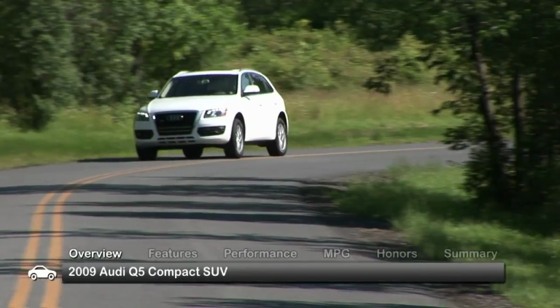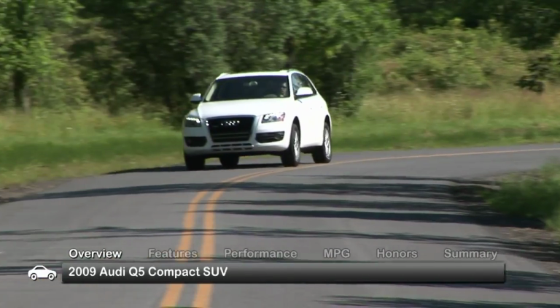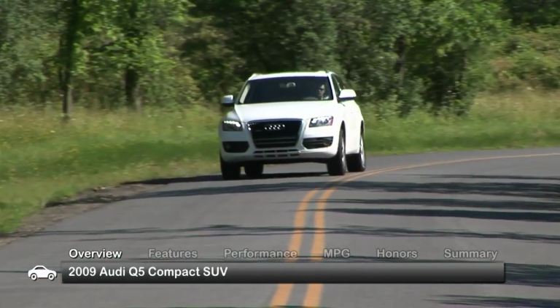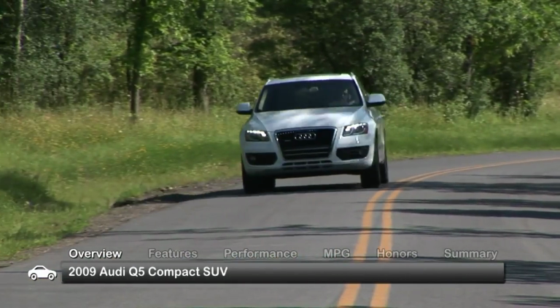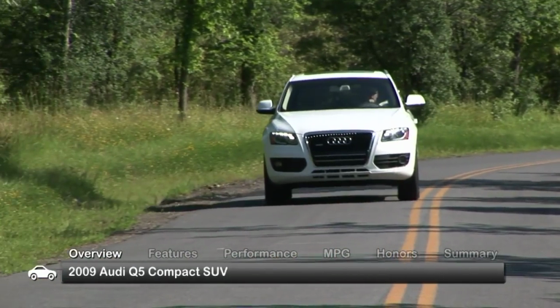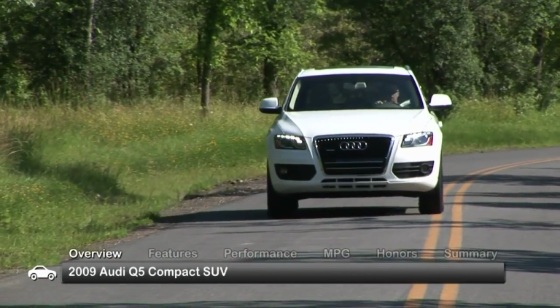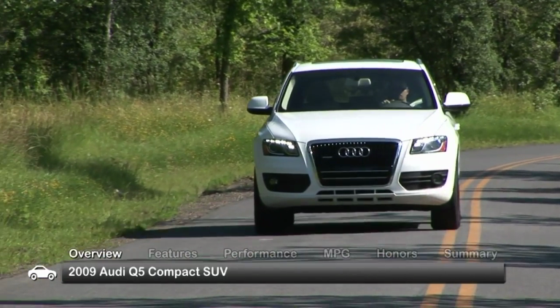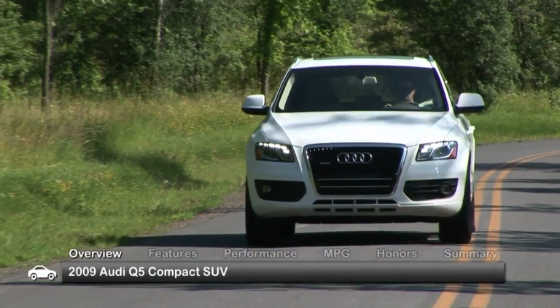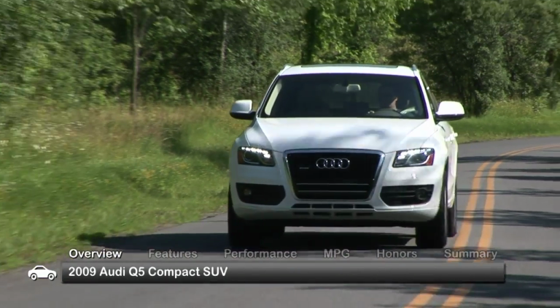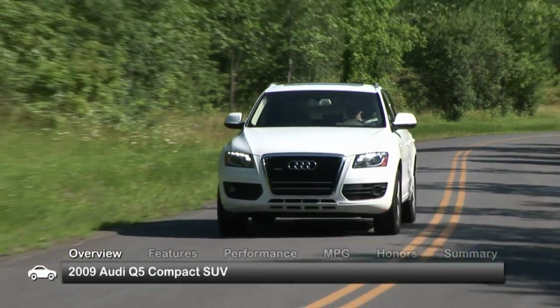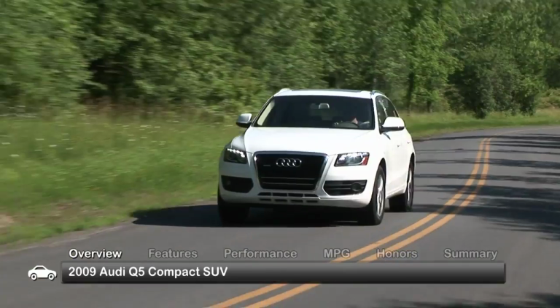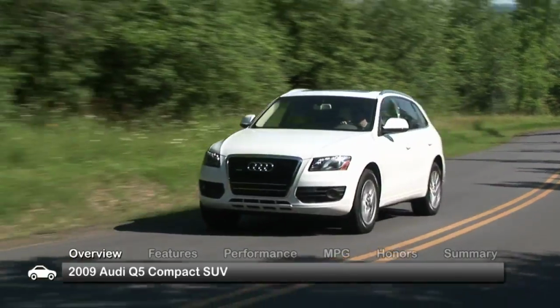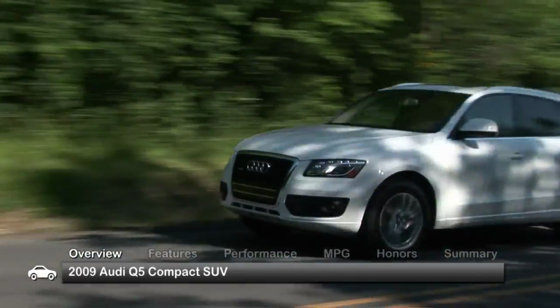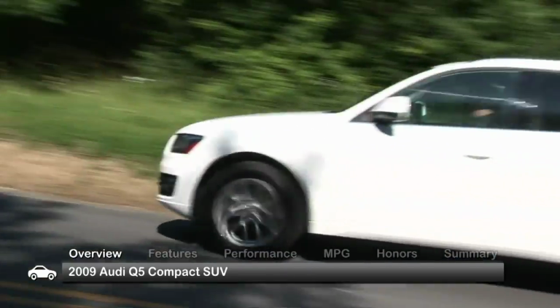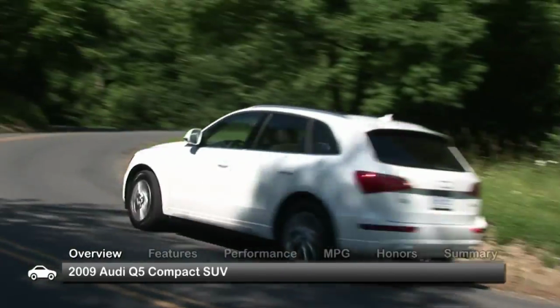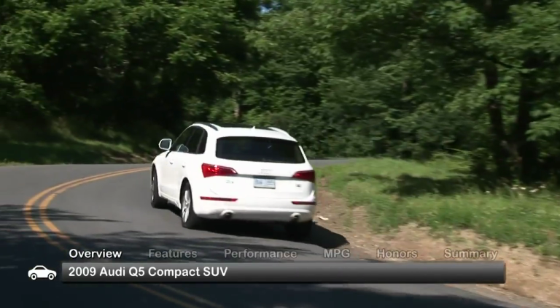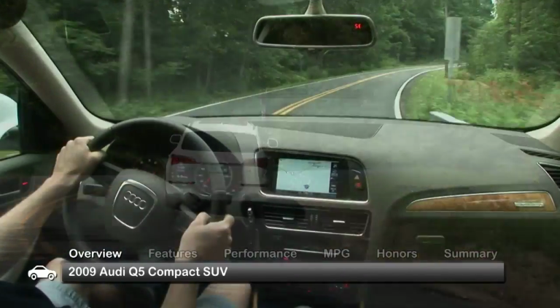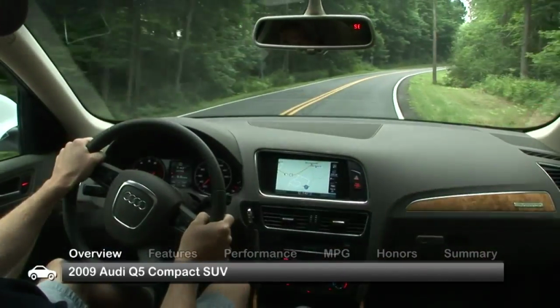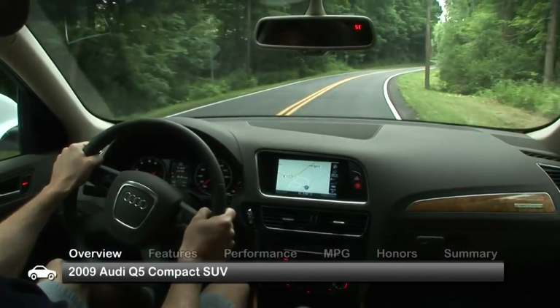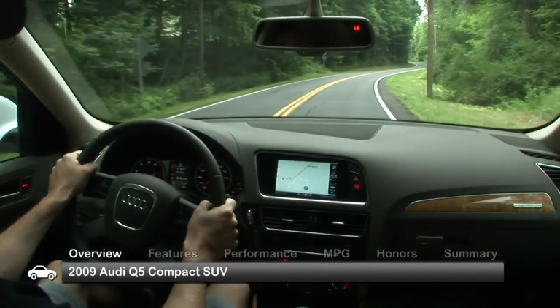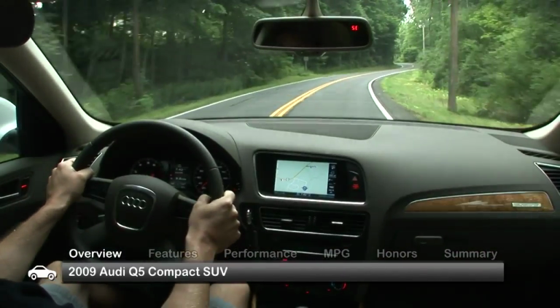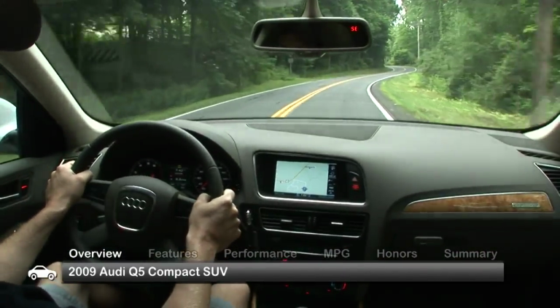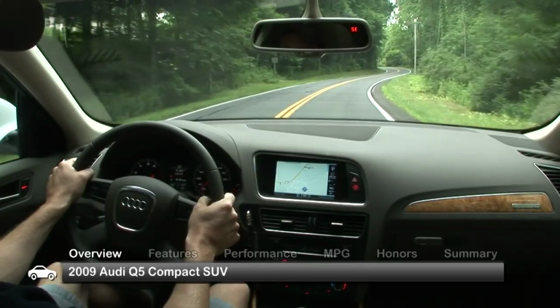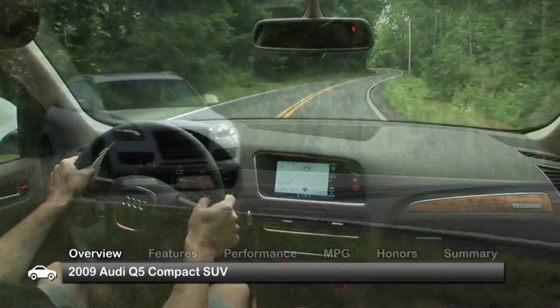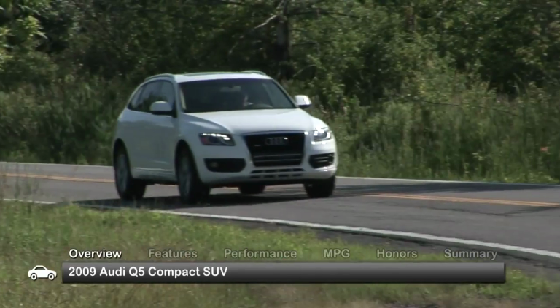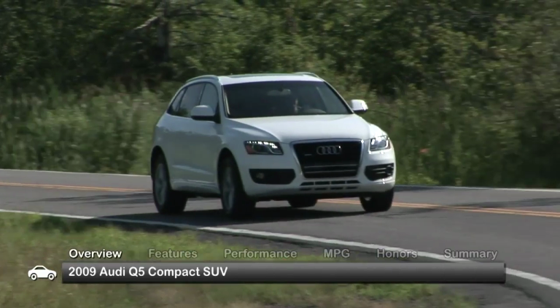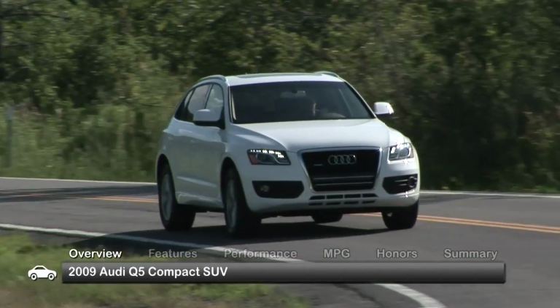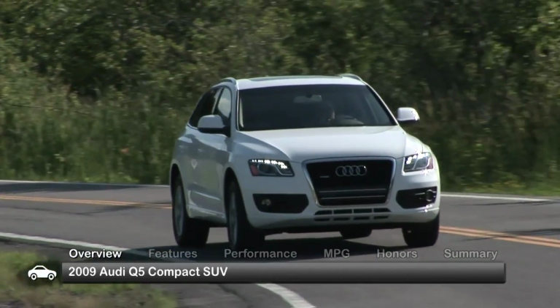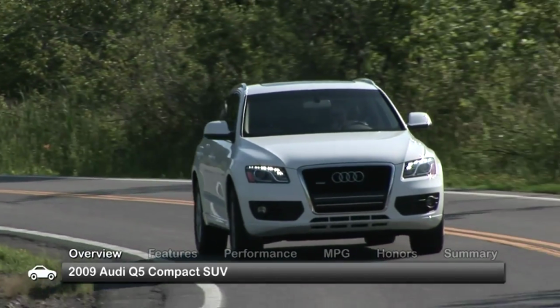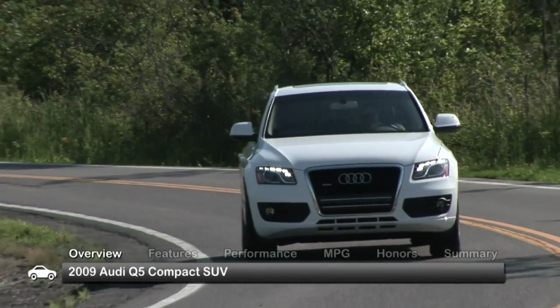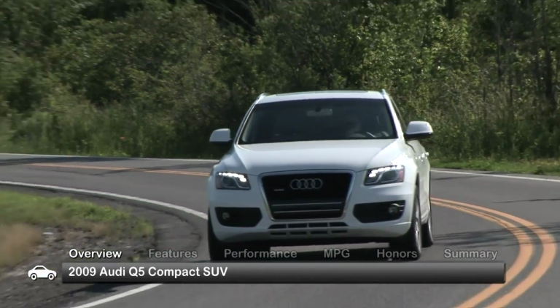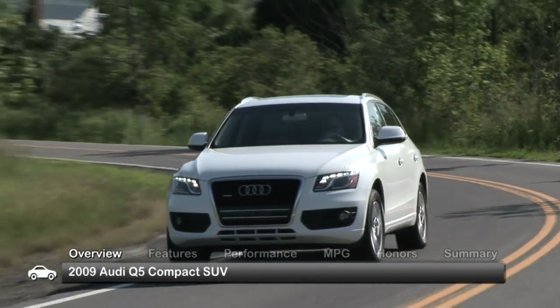The 2009 Audi Q5 delivers styling, versatility, and all-wheel drive prowess in a quality compact crossover. The five-passenger Q5 can be found in three trim levels: base premium, mid-range premium plus, and top-of-the-line prestige.